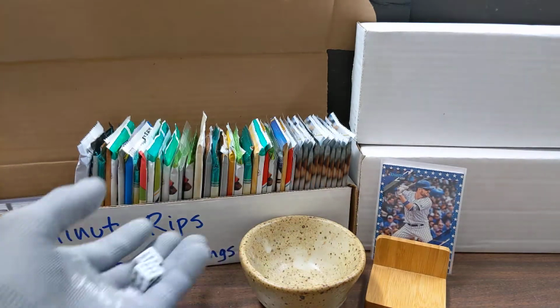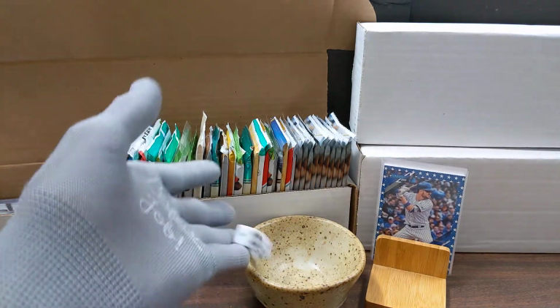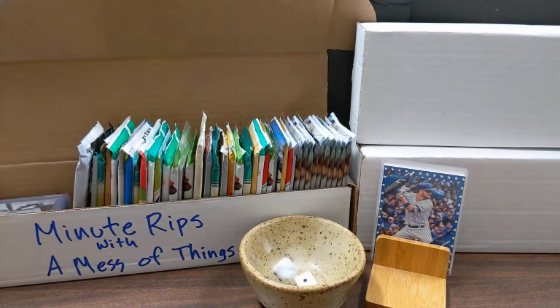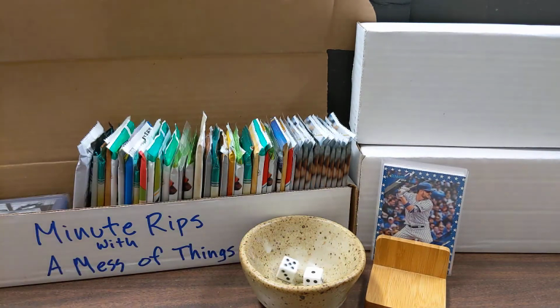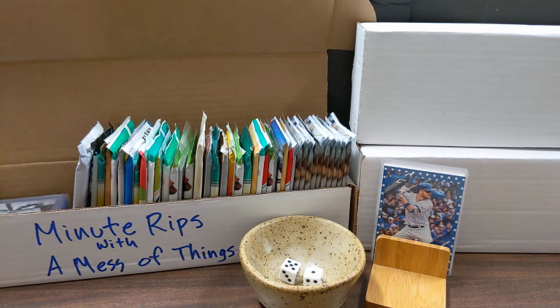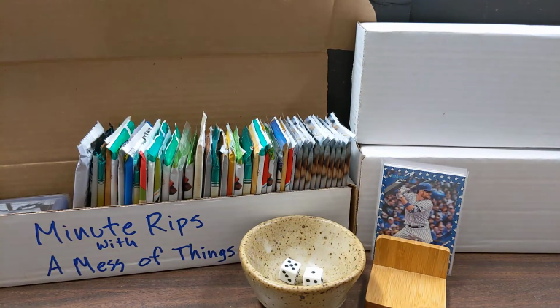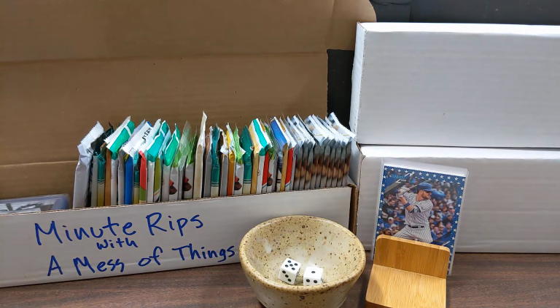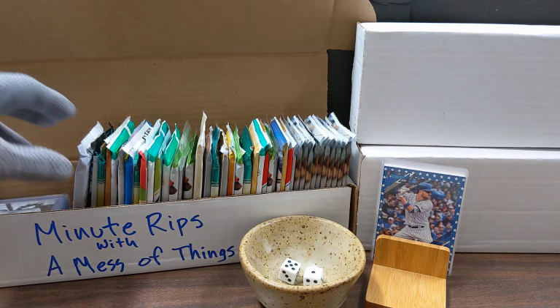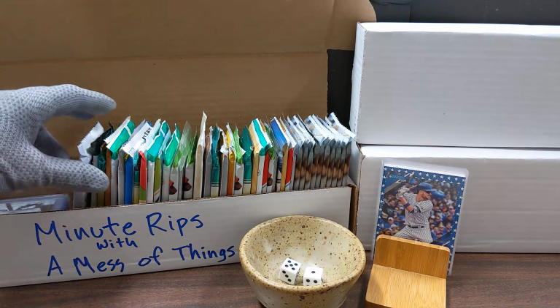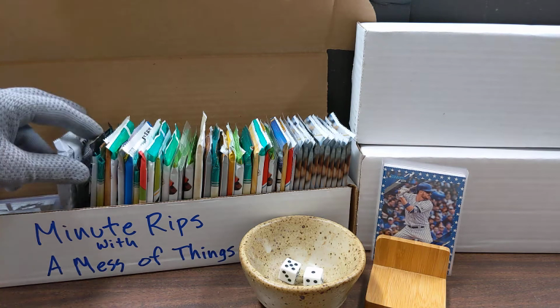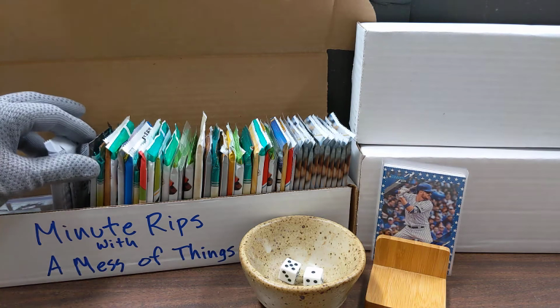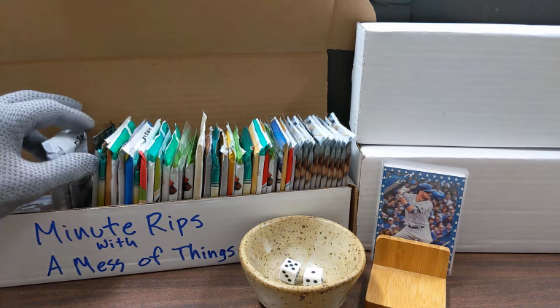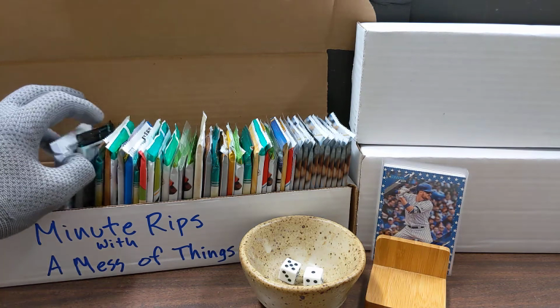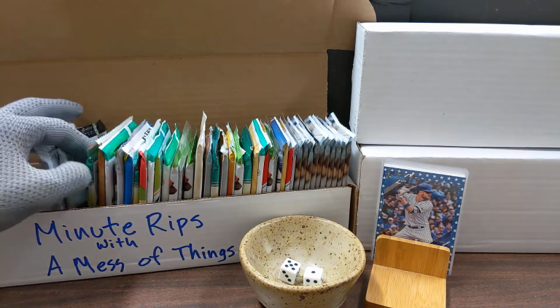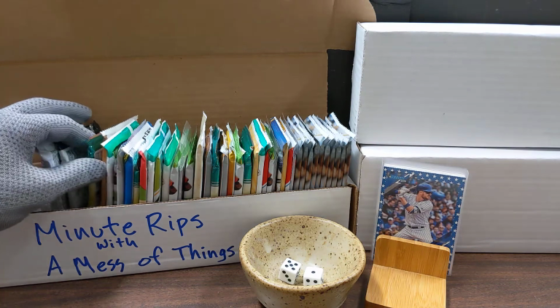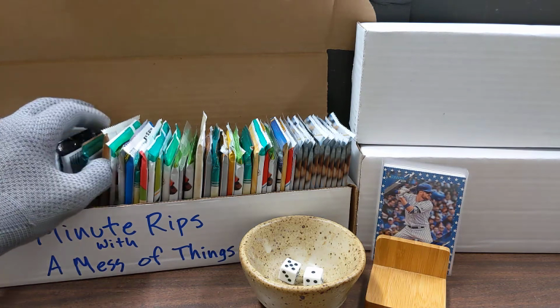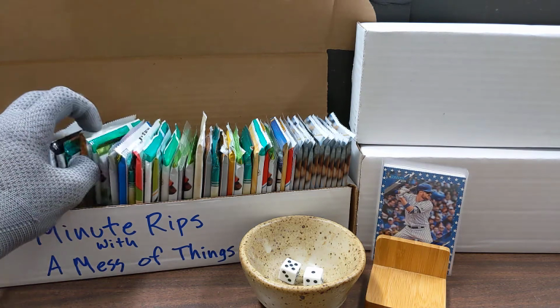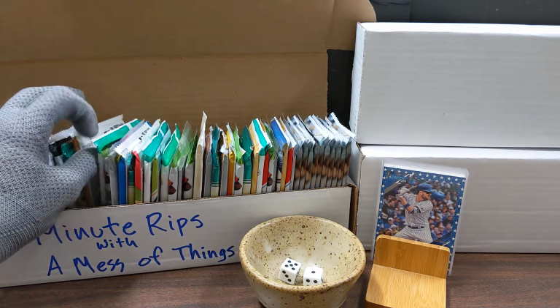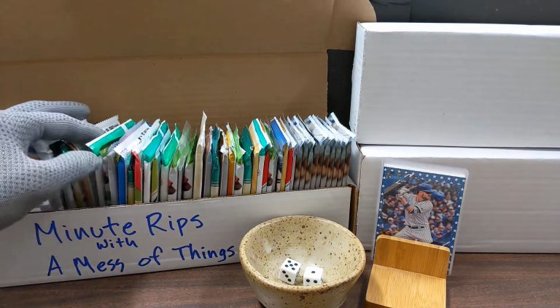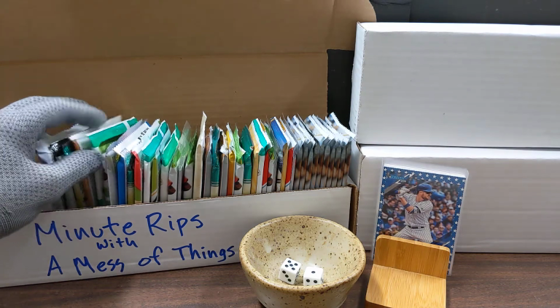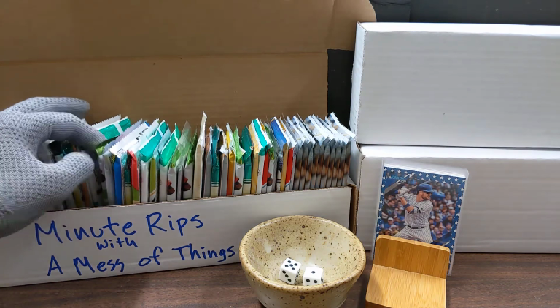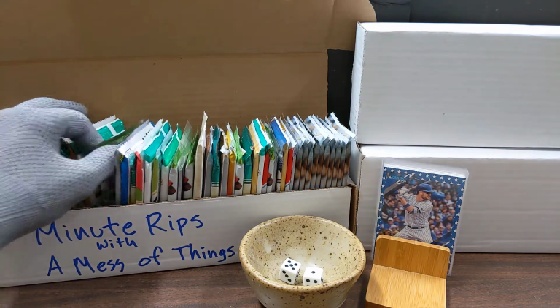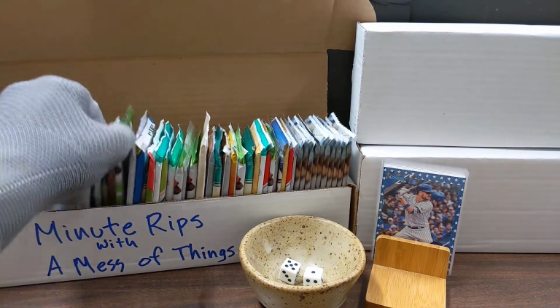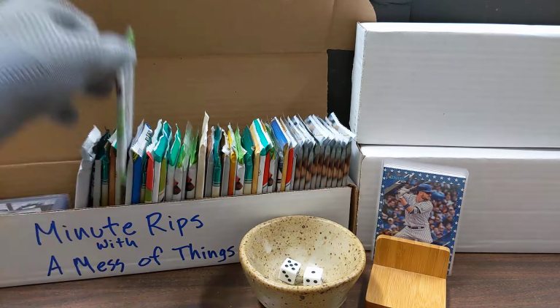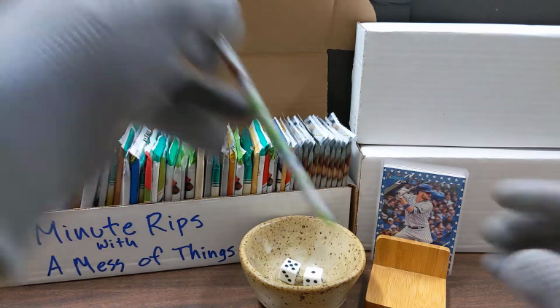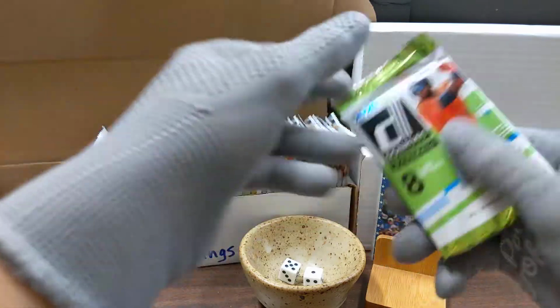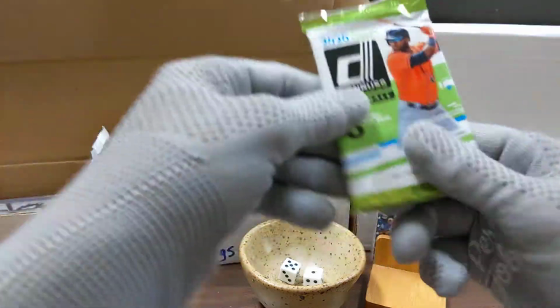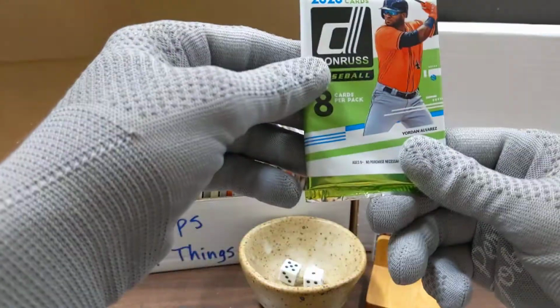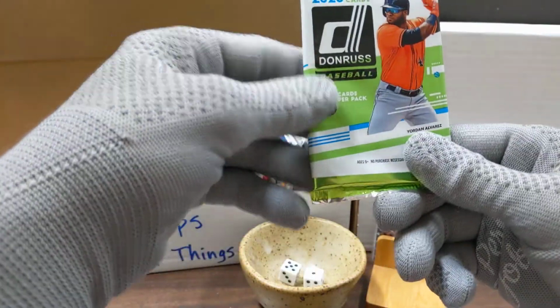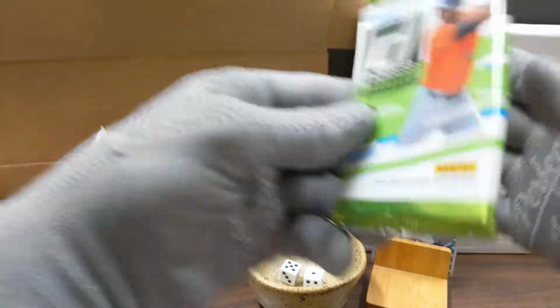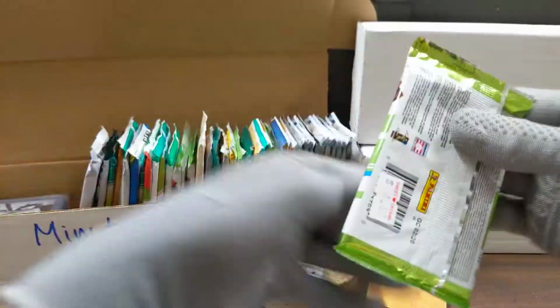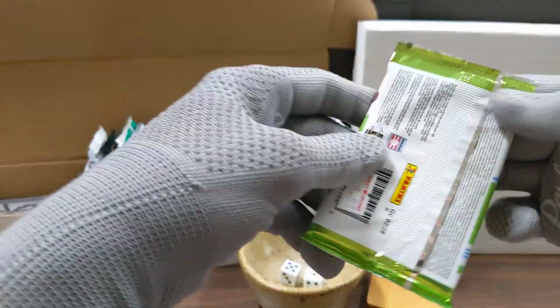Let's roll the dice. We get 6, 2, 4, 5, 6 — and that is 2020 Donruss.